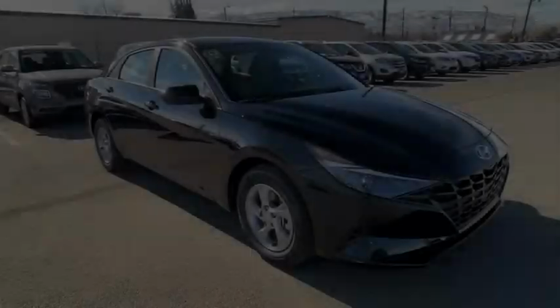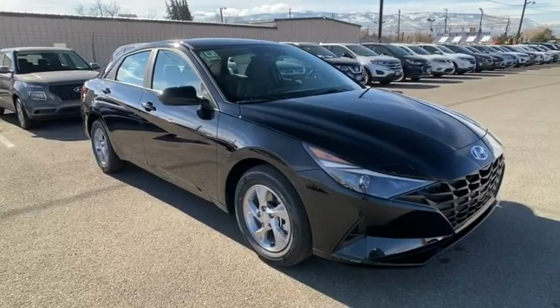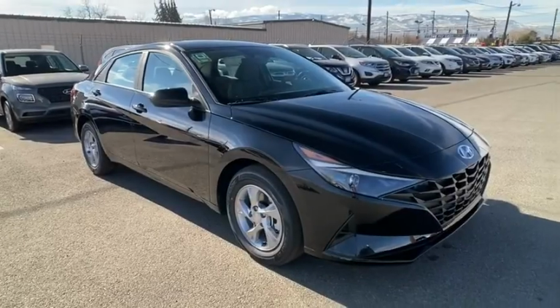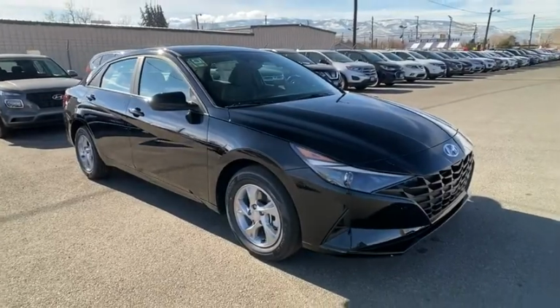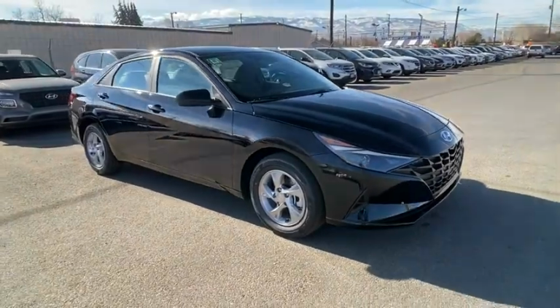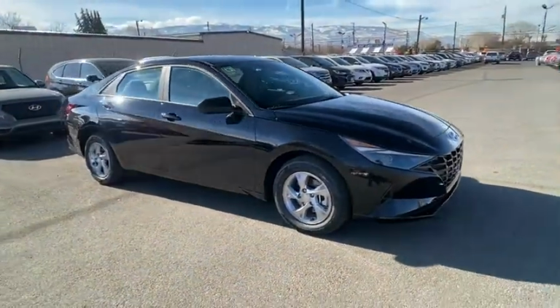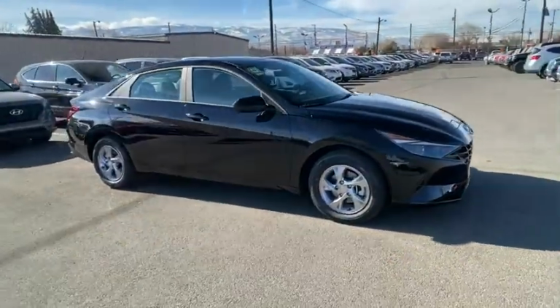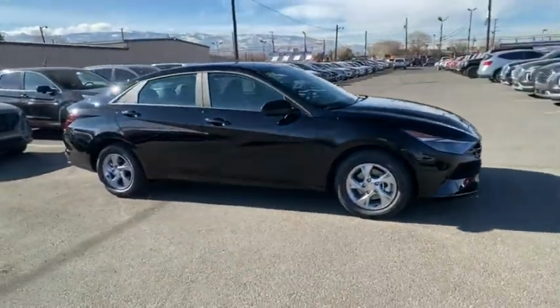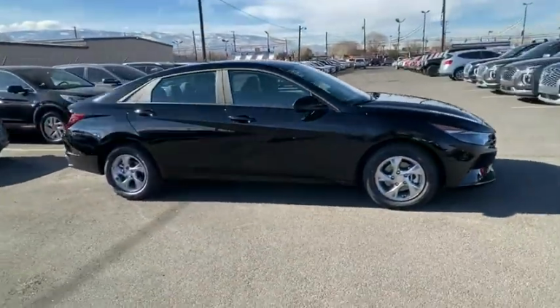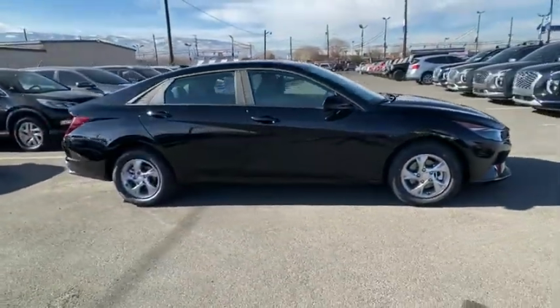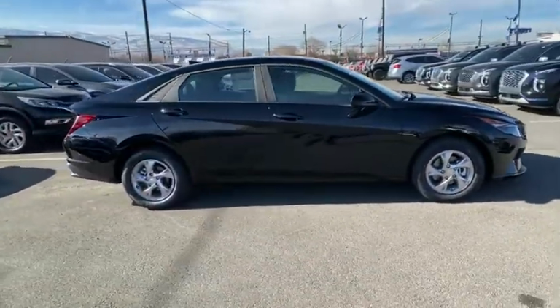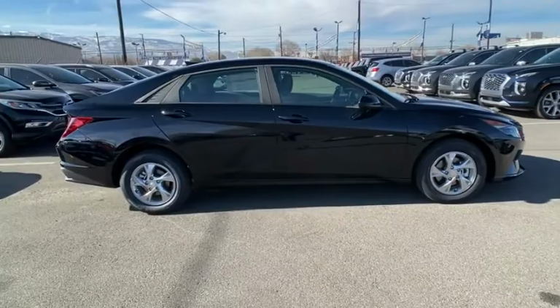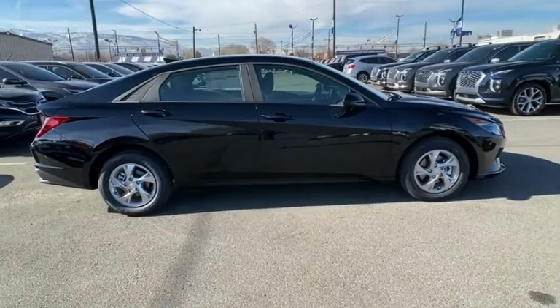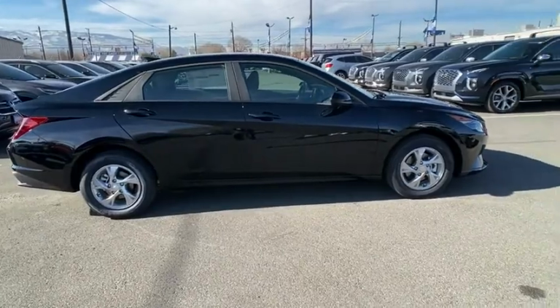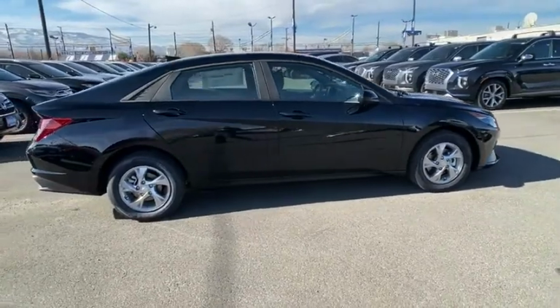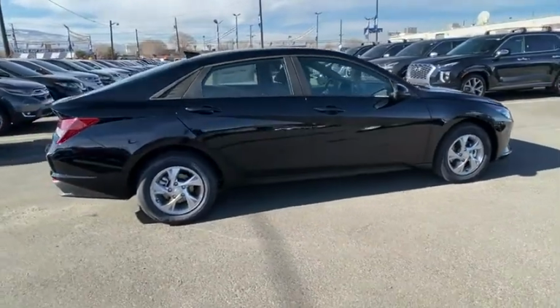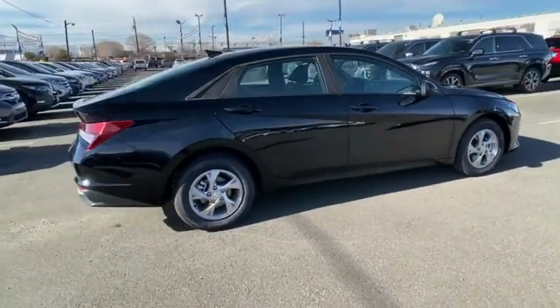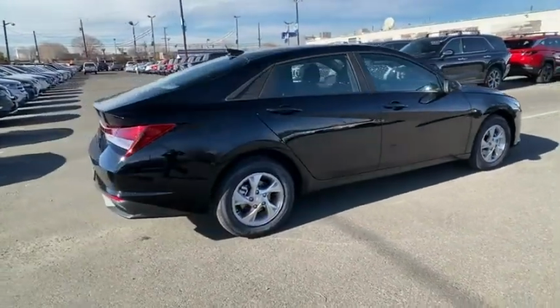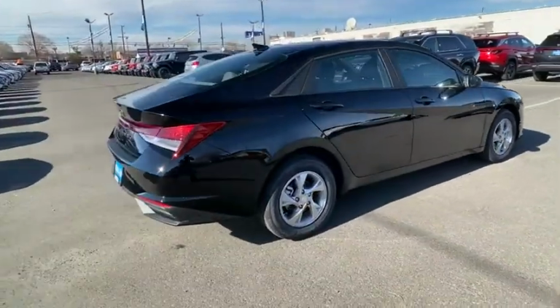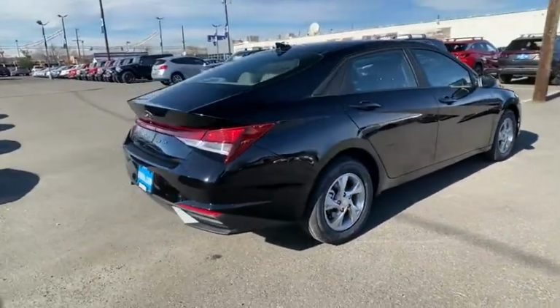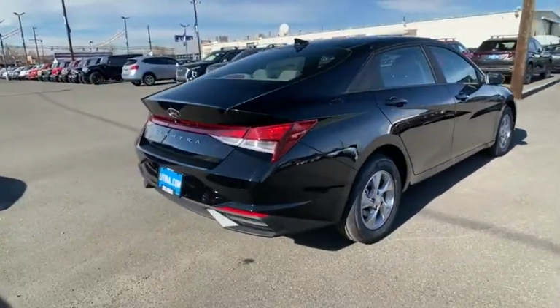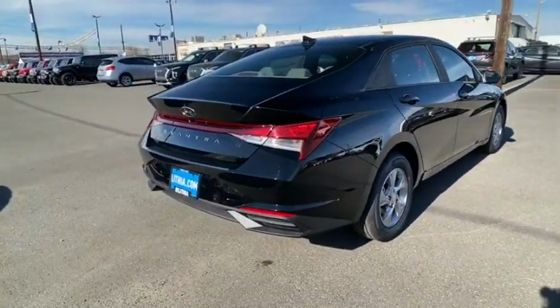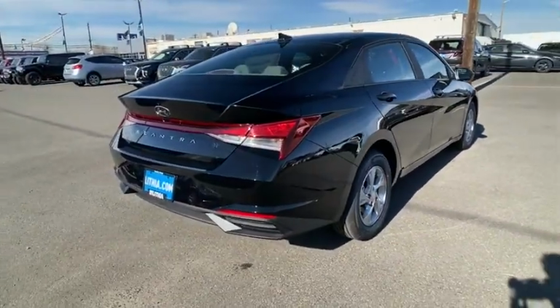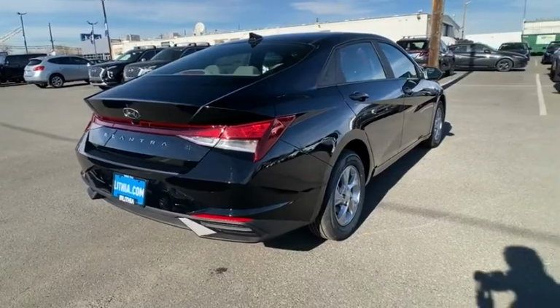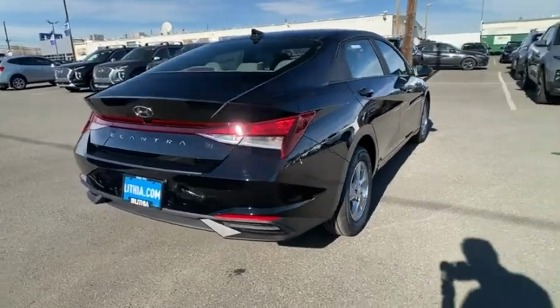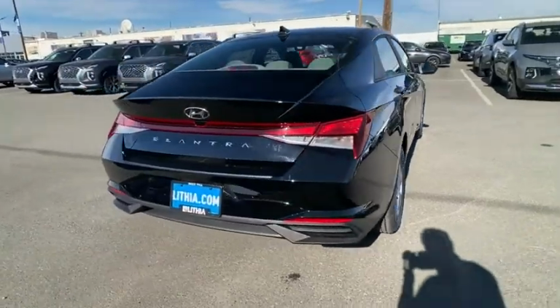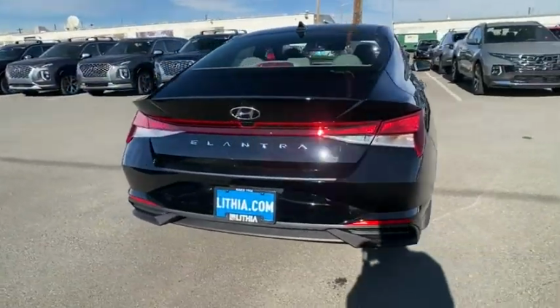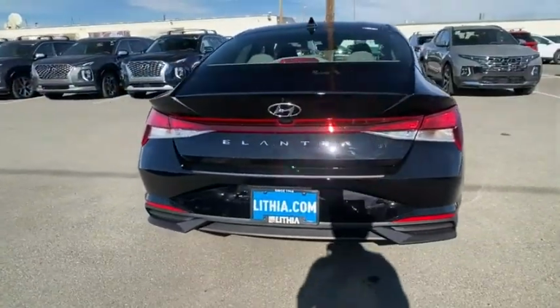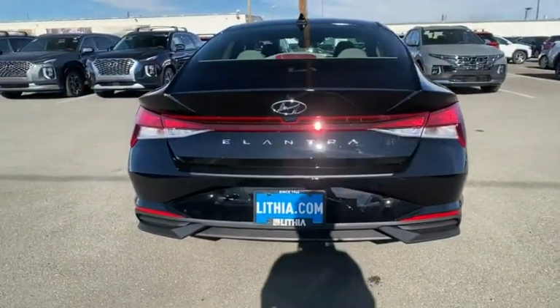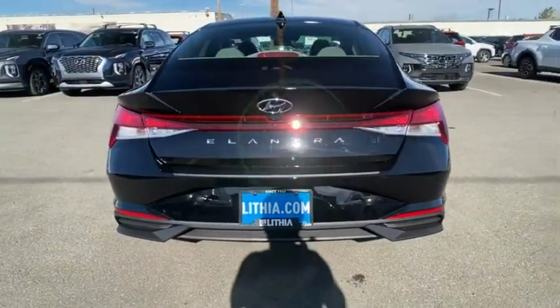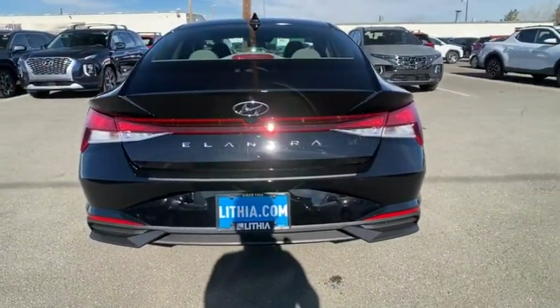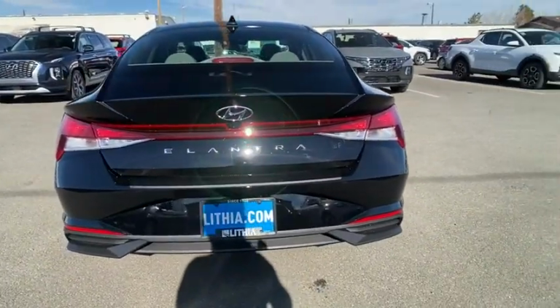We are pleased to show you the 2022 Hyundai Elantra. The Elantra boasts the most interior room in its class and gets an exceptional 35 MPG. With its luxurious standard features, the Elantra is an easy choice.